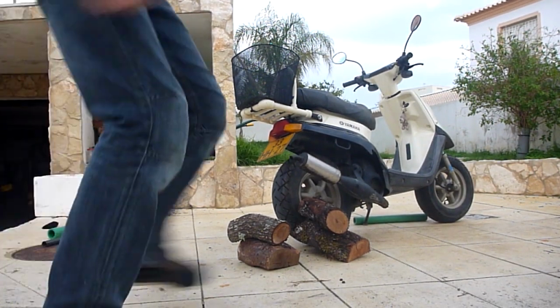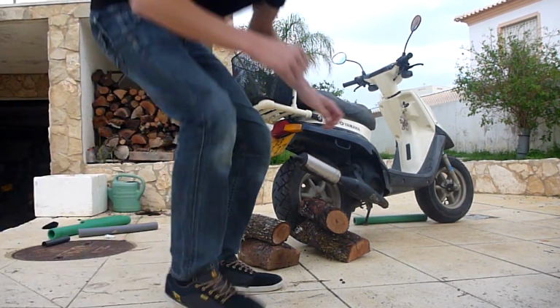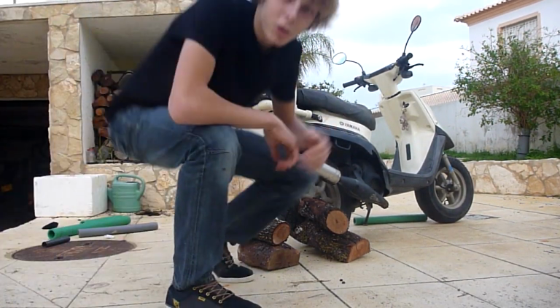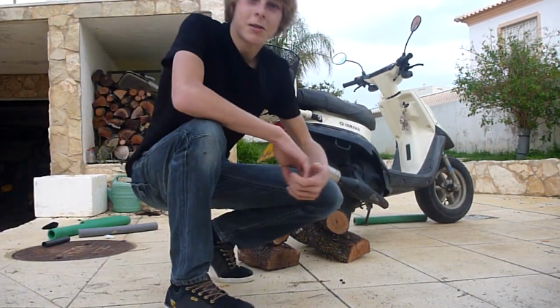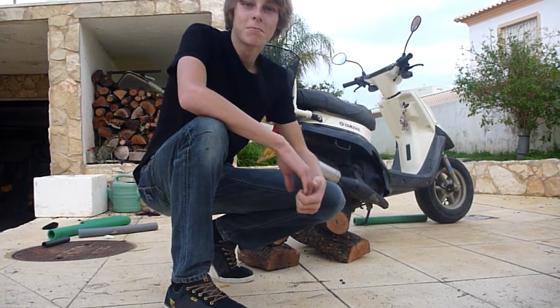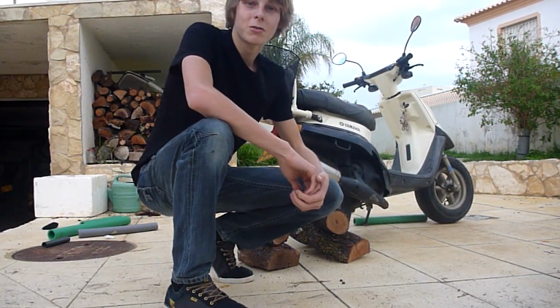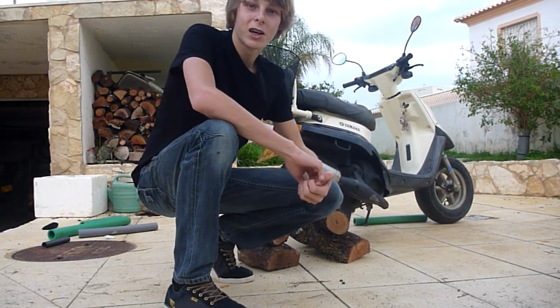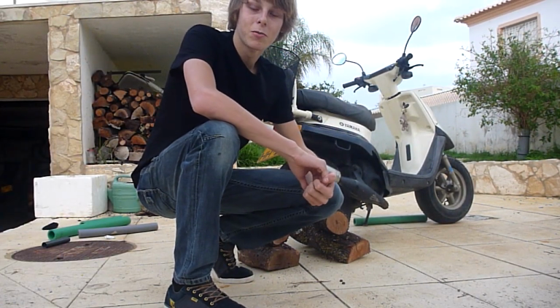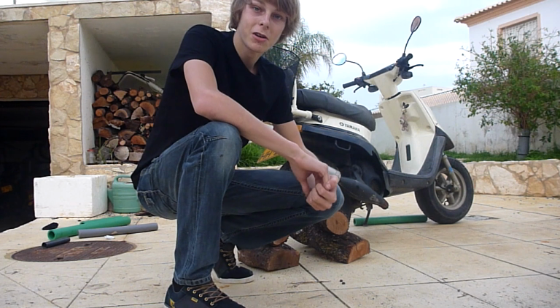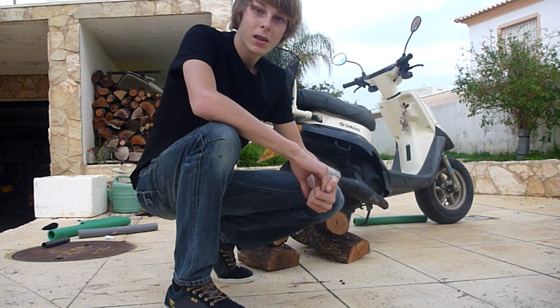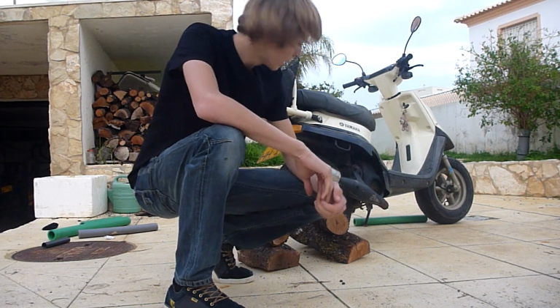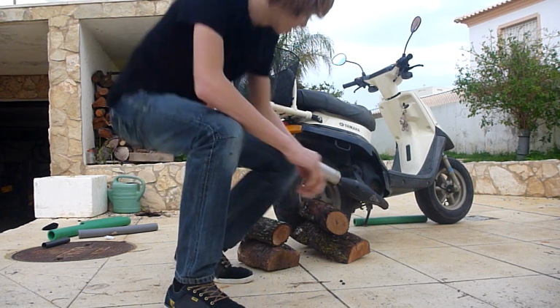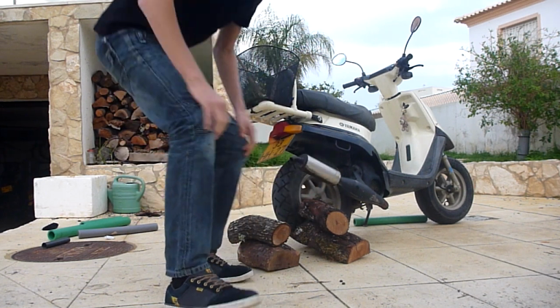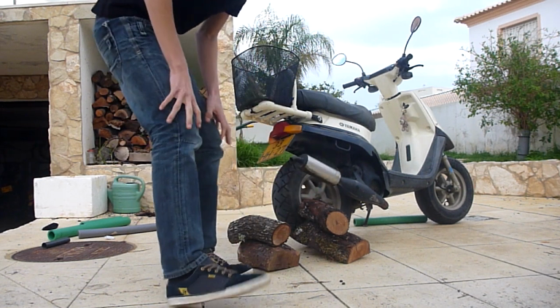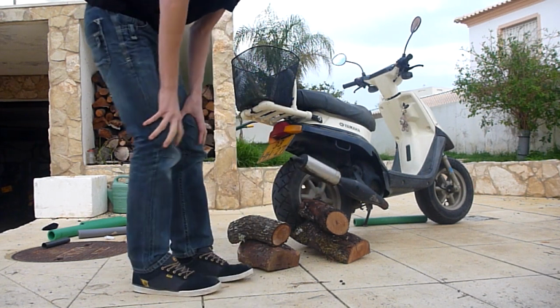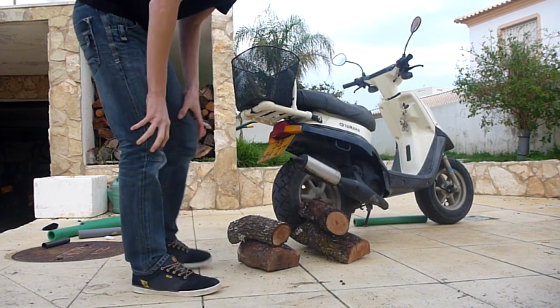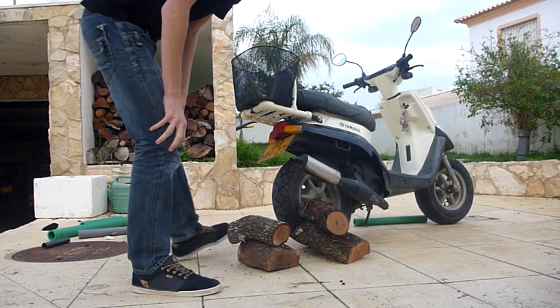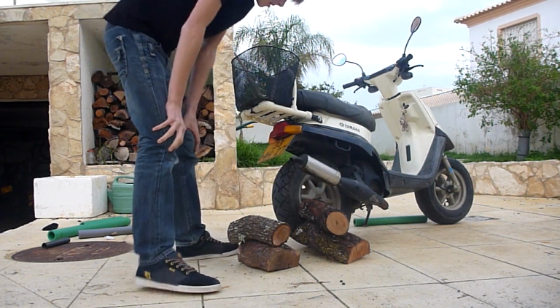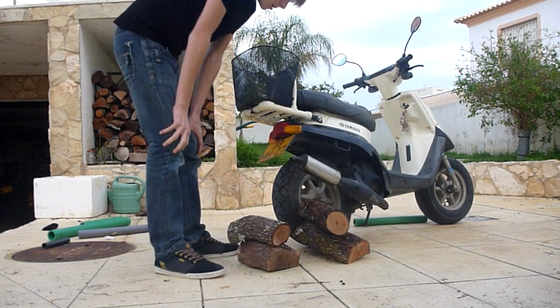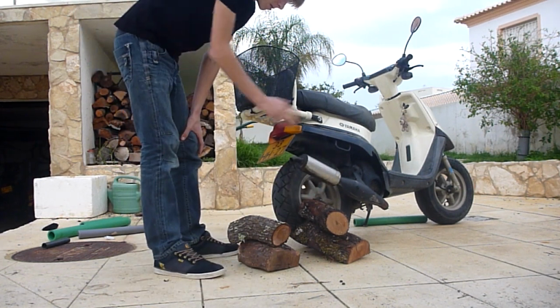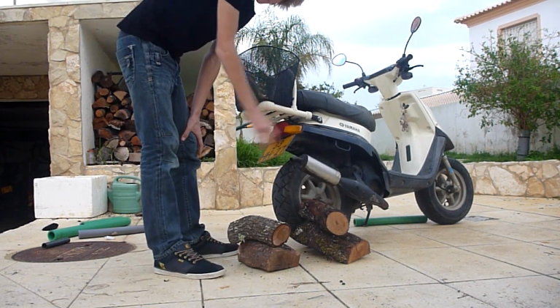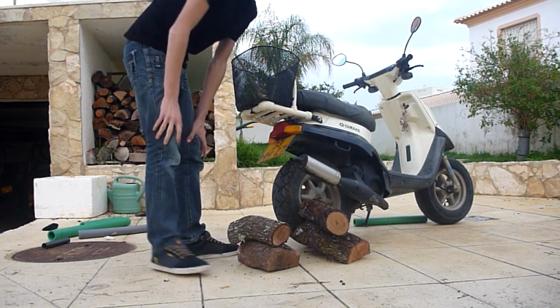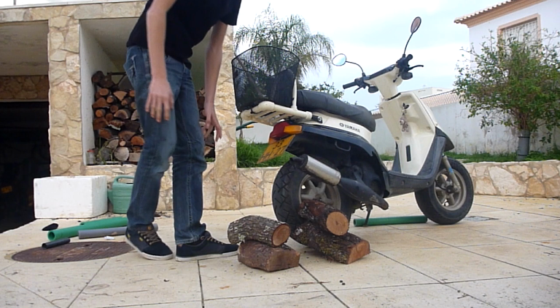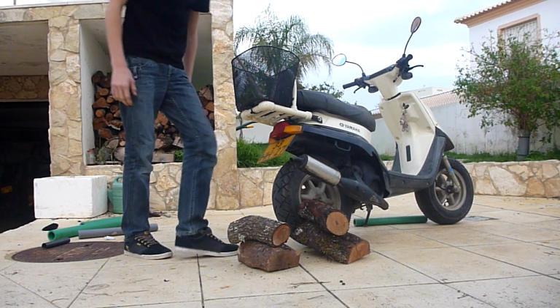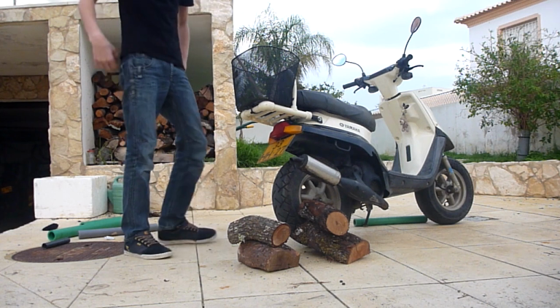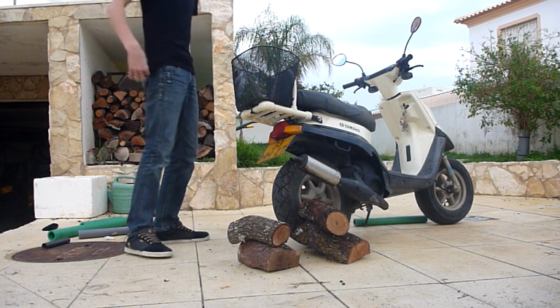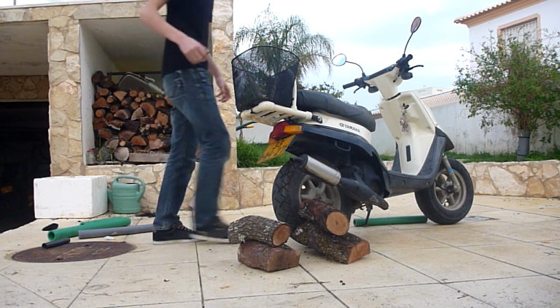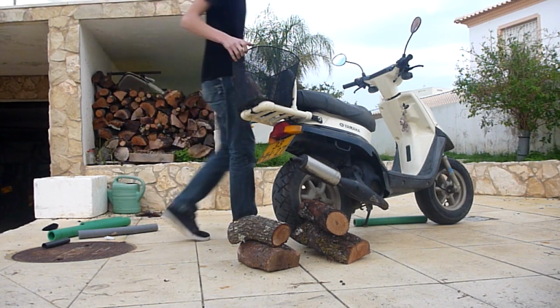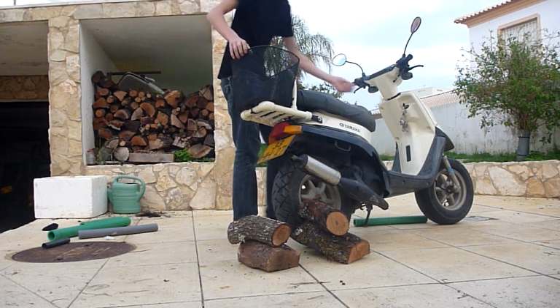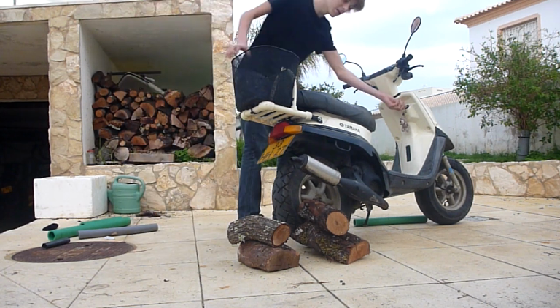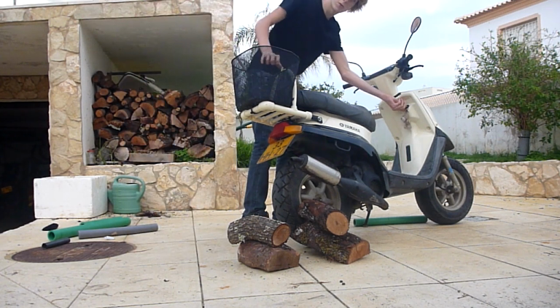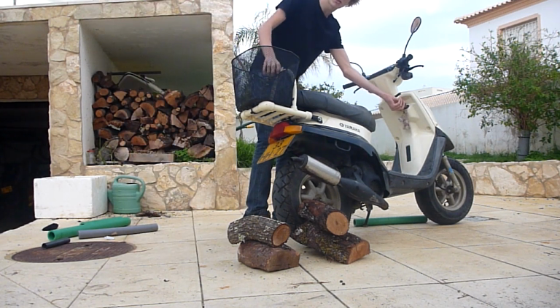Today I'm going to make some modifications to my scooter. I'm going to change the exhaust — the original exhaust — to my Super Blaster. So this is the original sound.